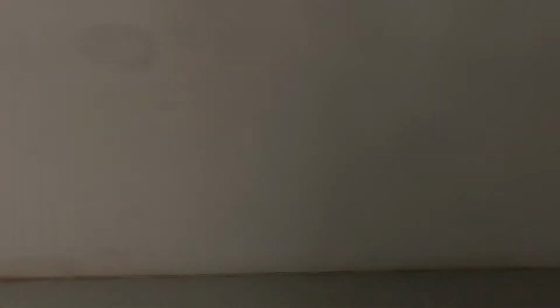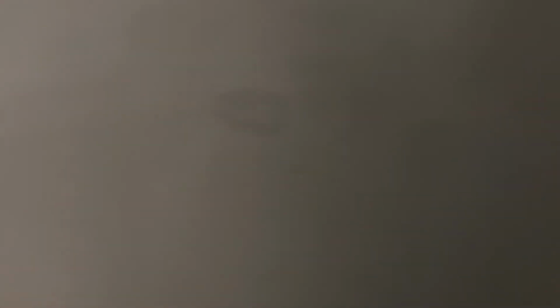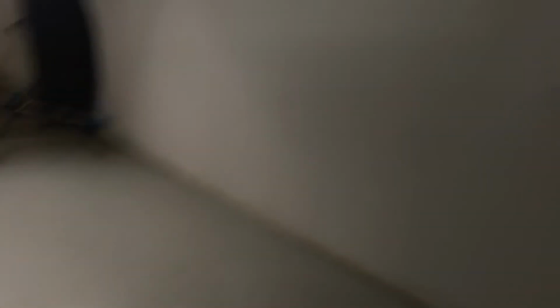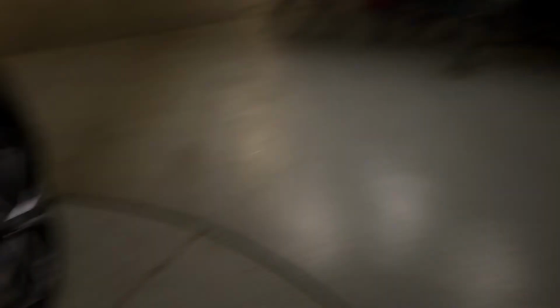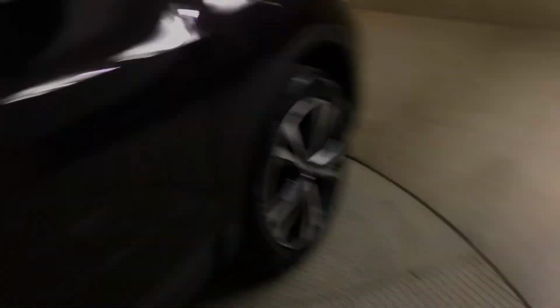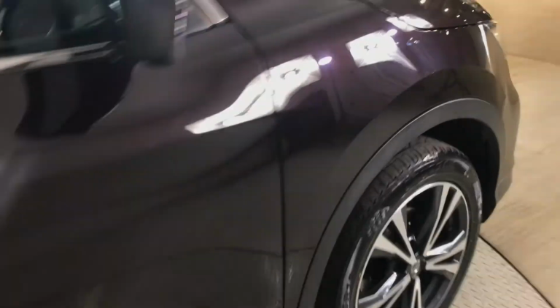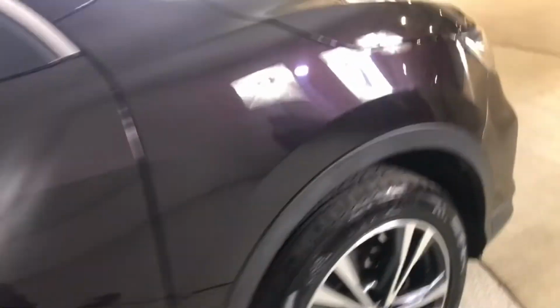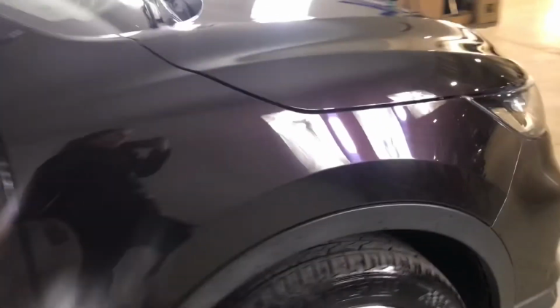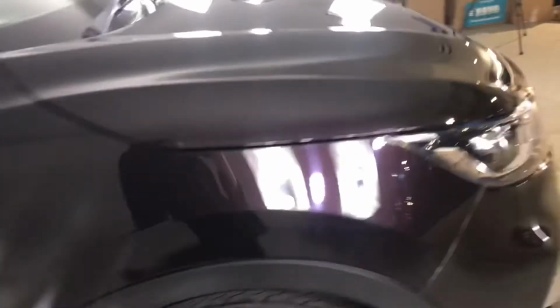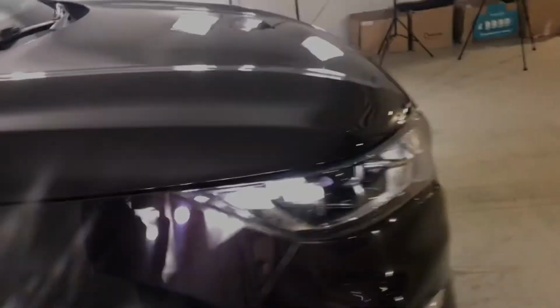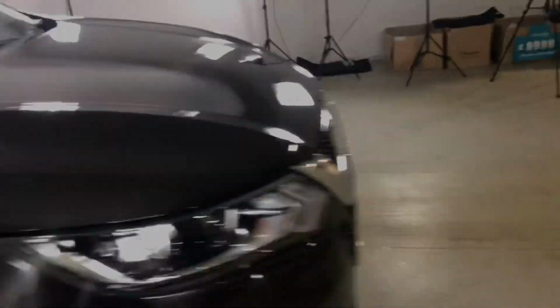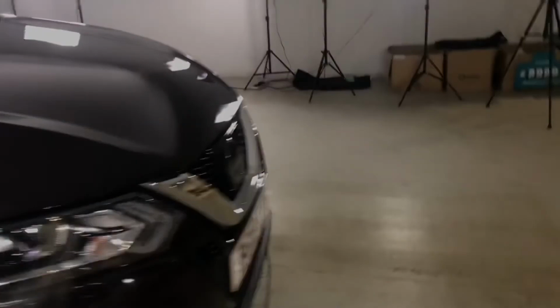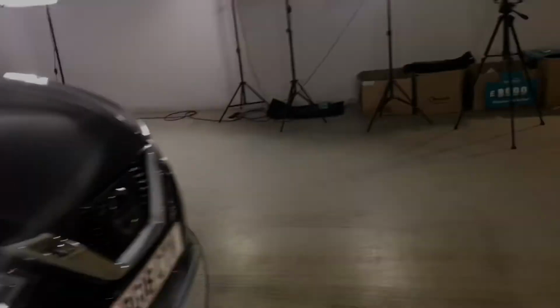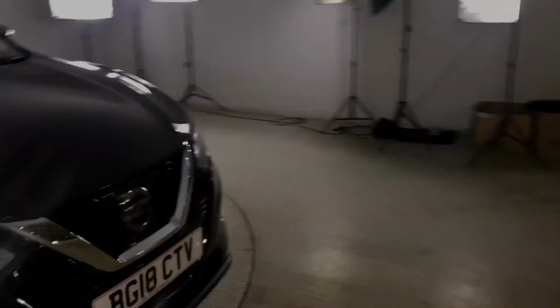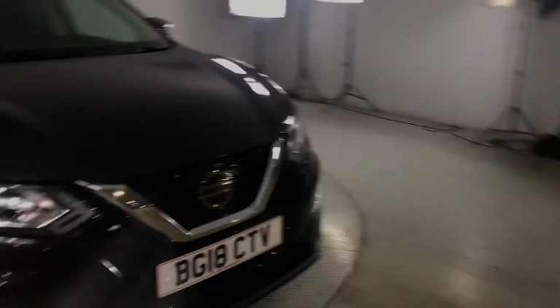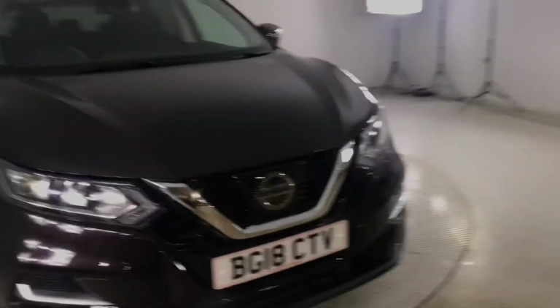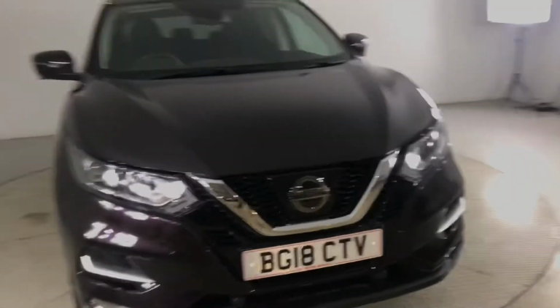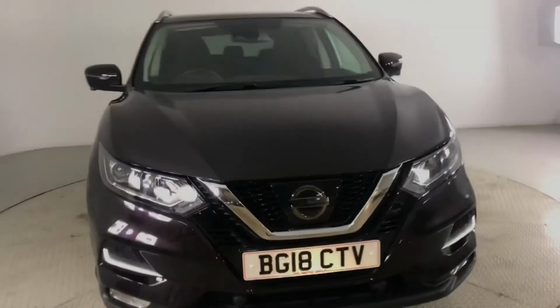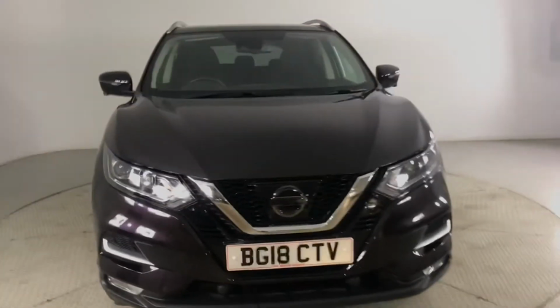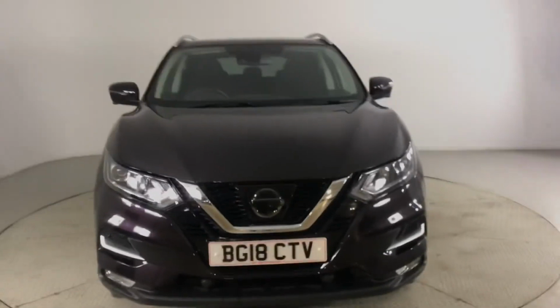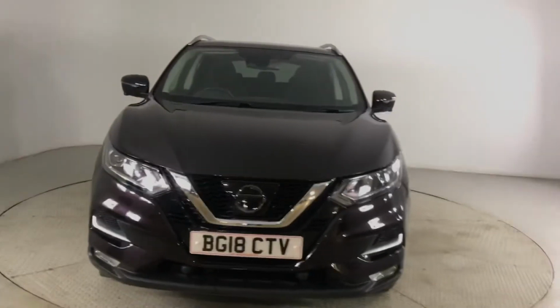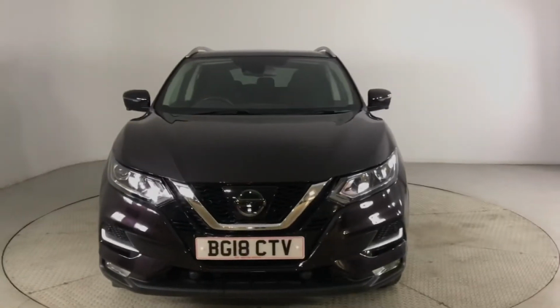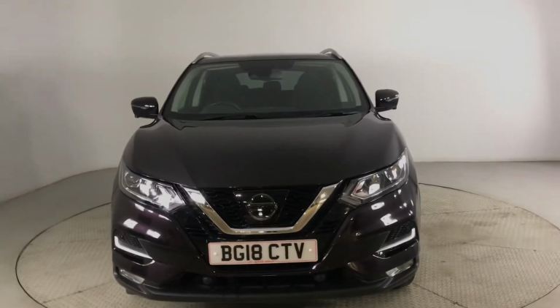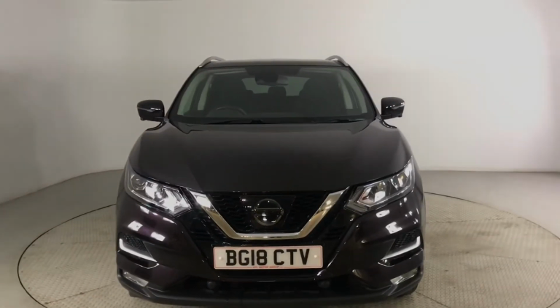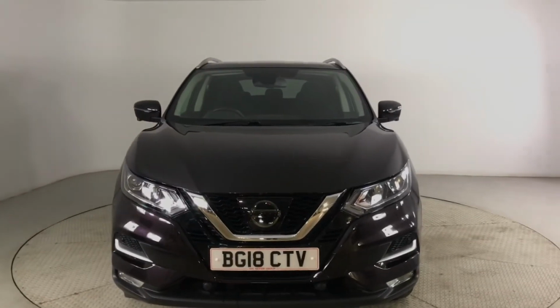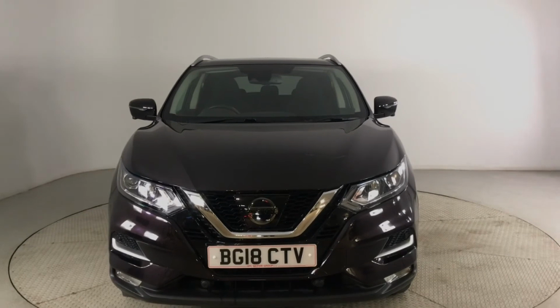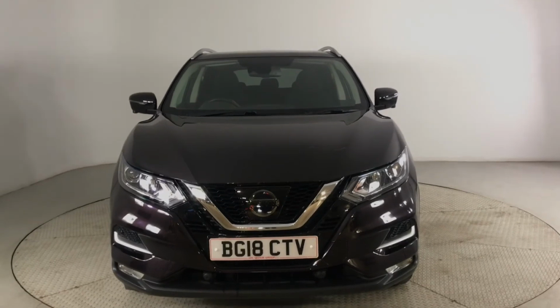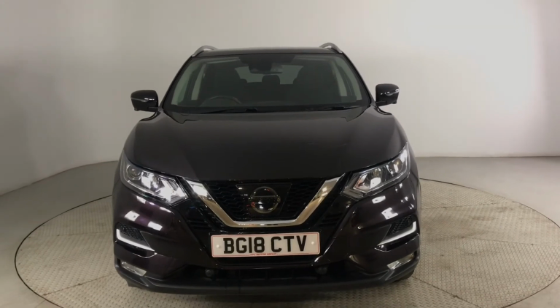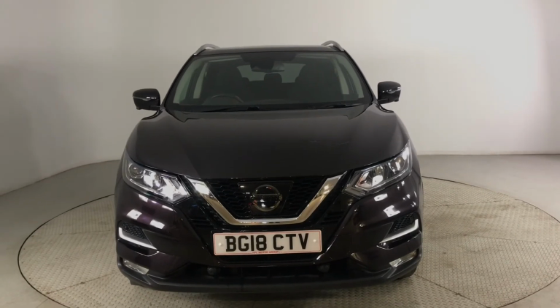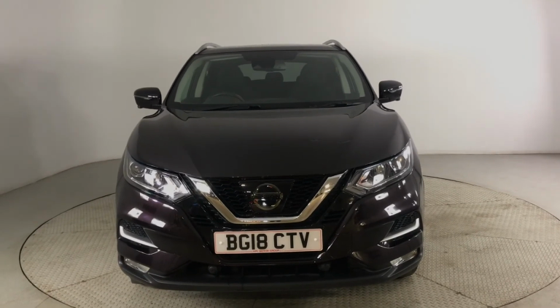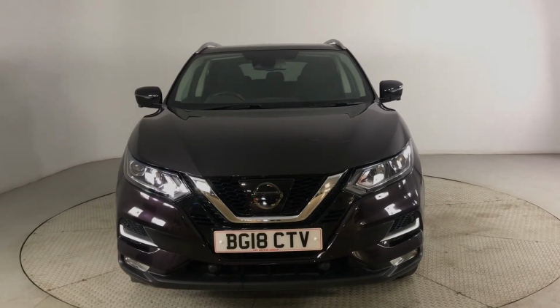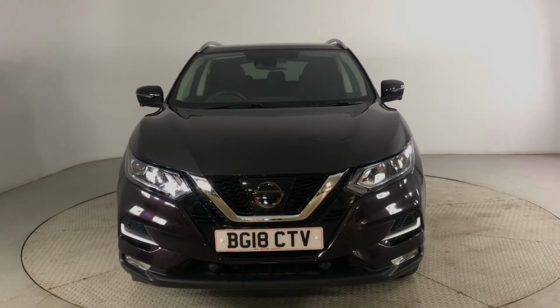So if you are interested in this Nissan Qashqai please get in touch with us. Send us an email or give us a phone call and we'll be happy to assist you further. Thank you very much for watching.